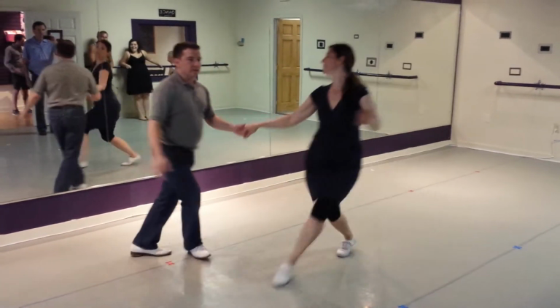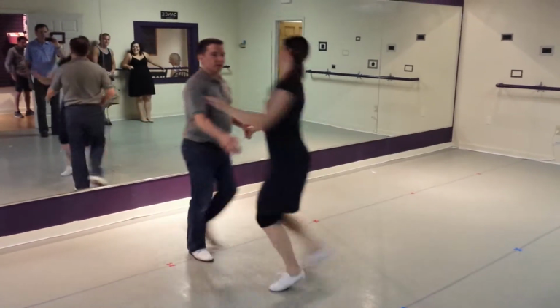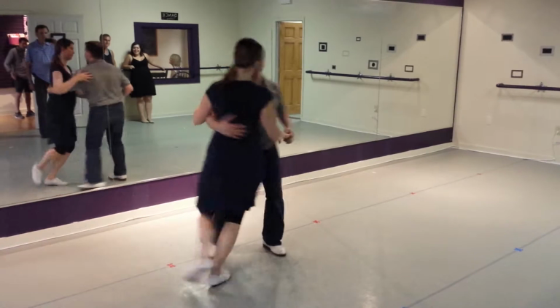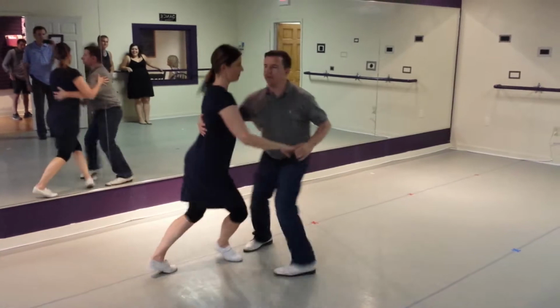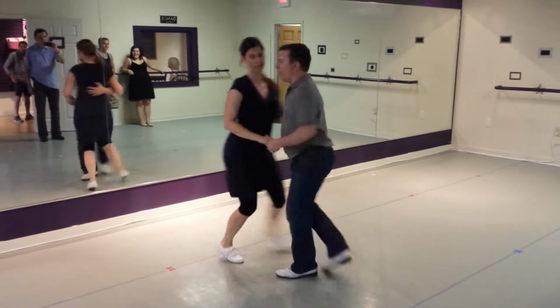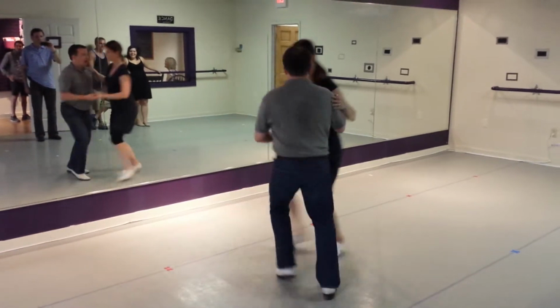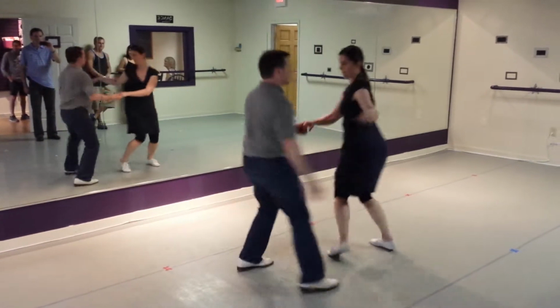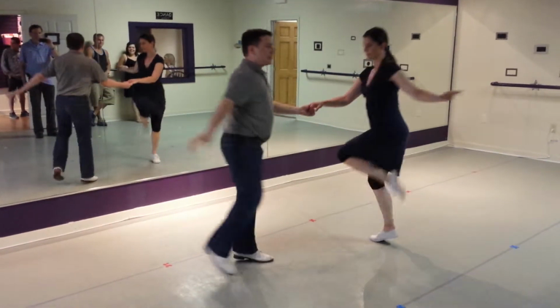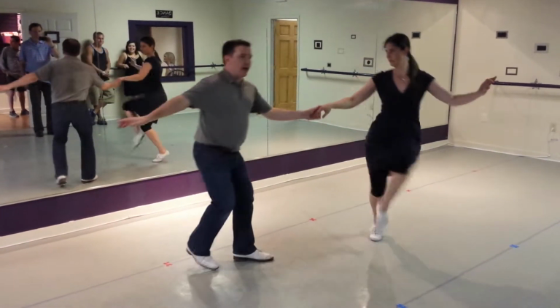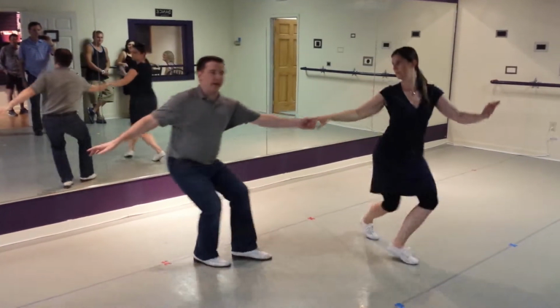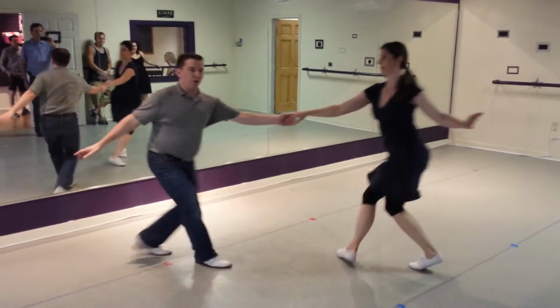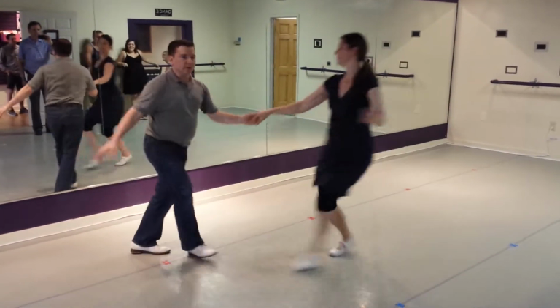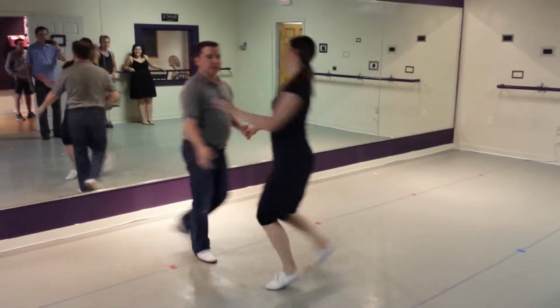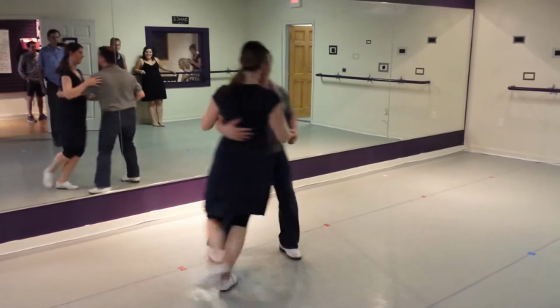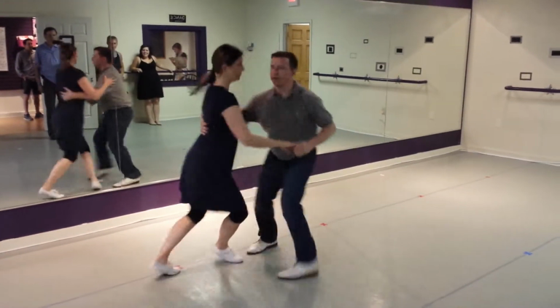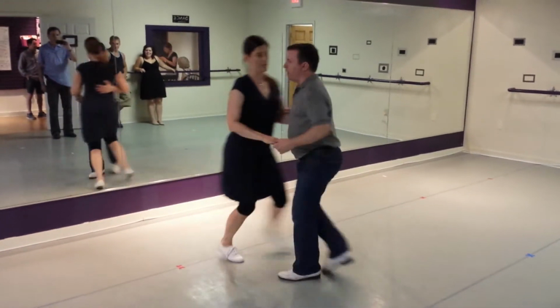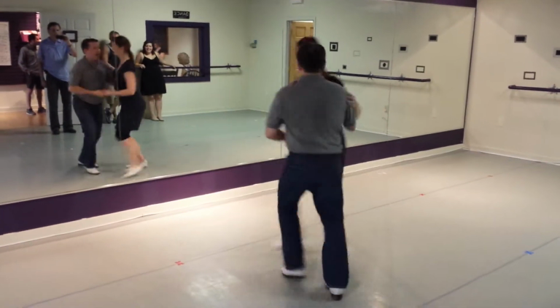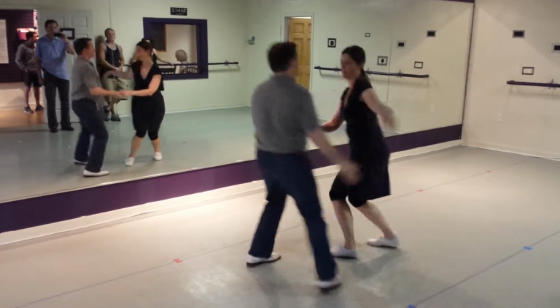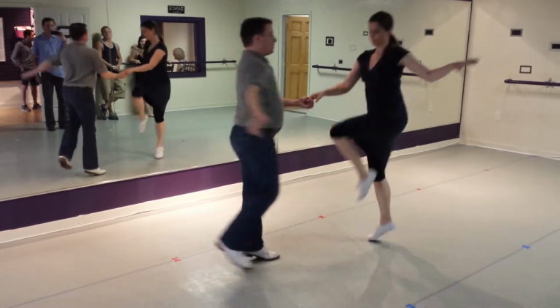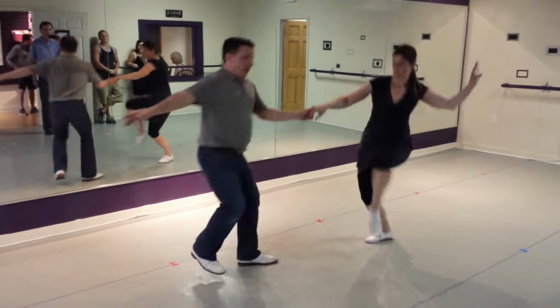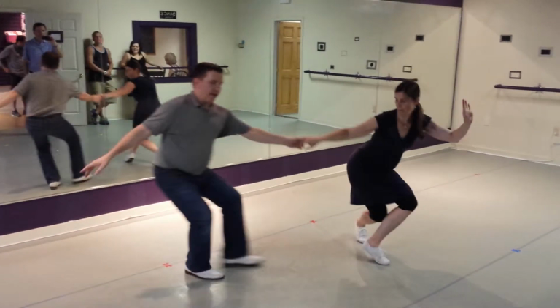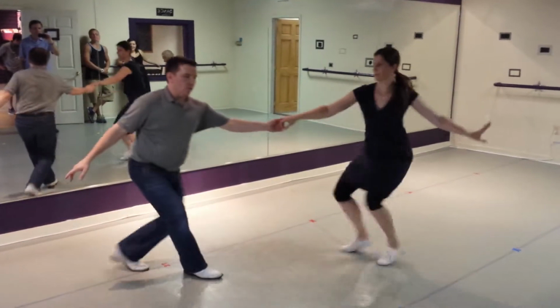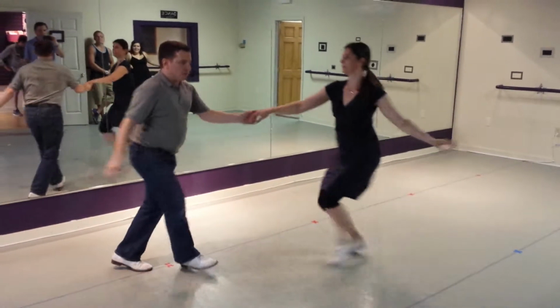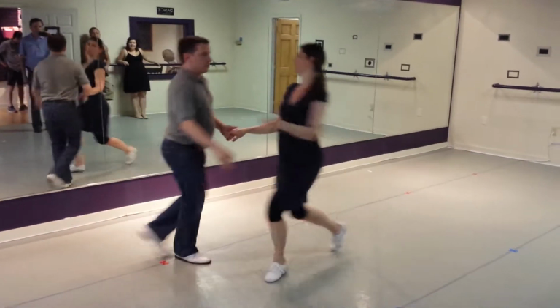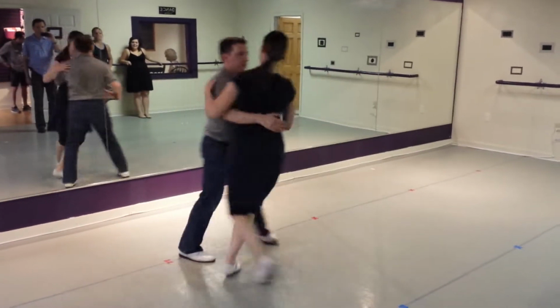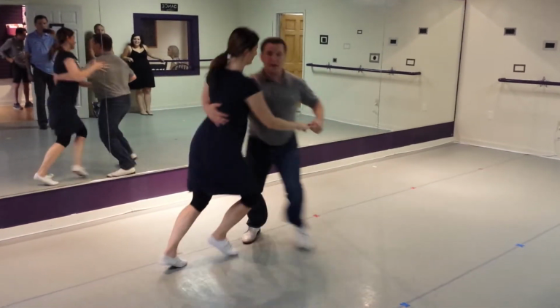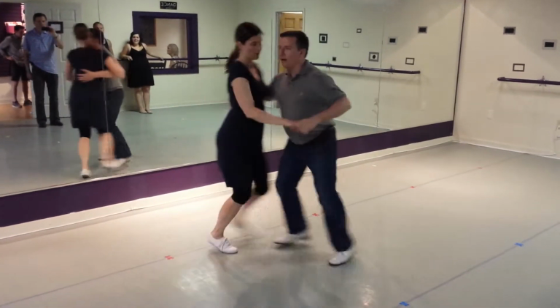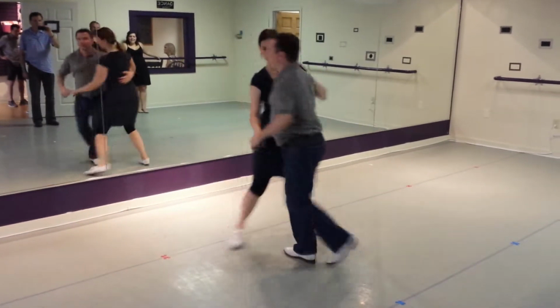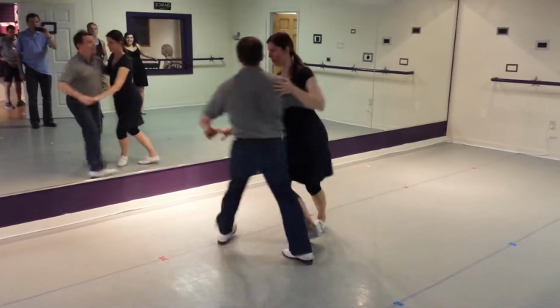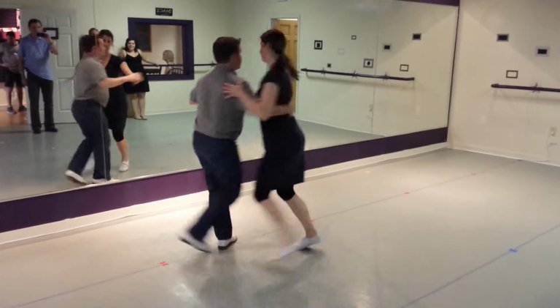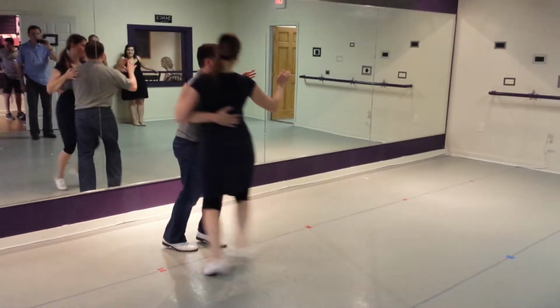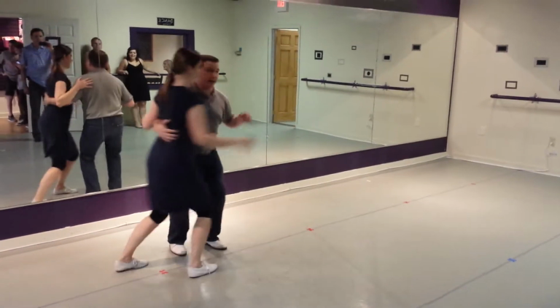One, two, three, four, five, six, seven, eight. One, two, three, four, five, six, seven, eight. One, two, three, four, five, six, seven, eight.